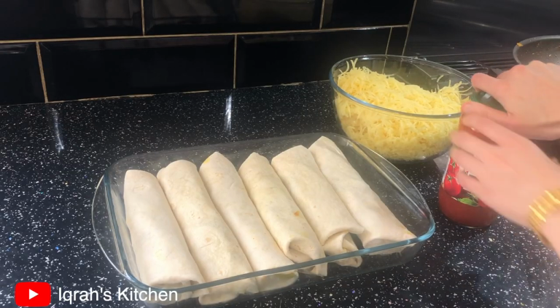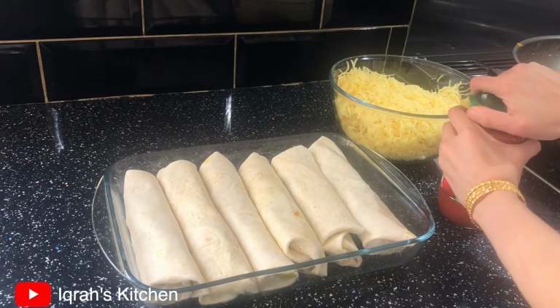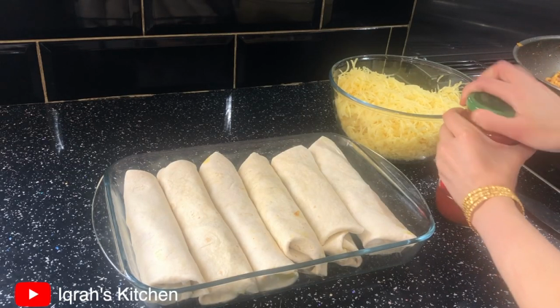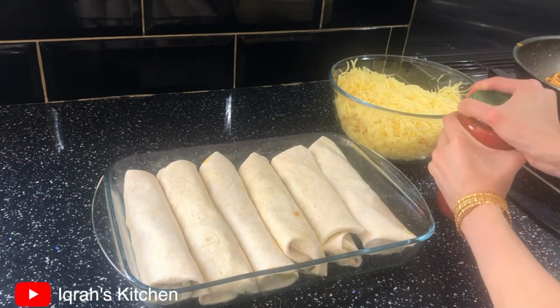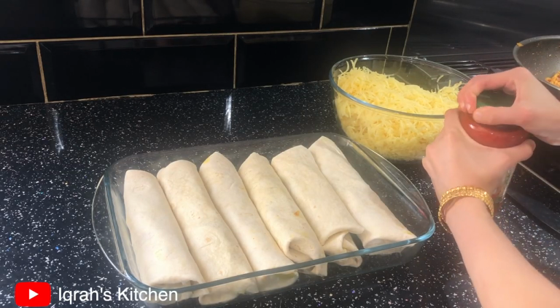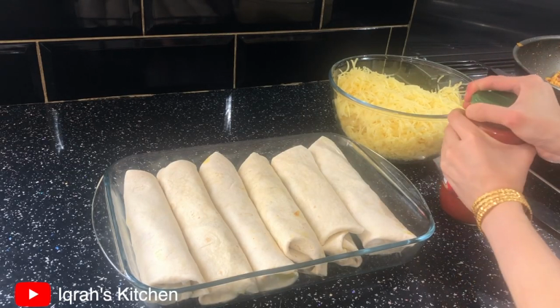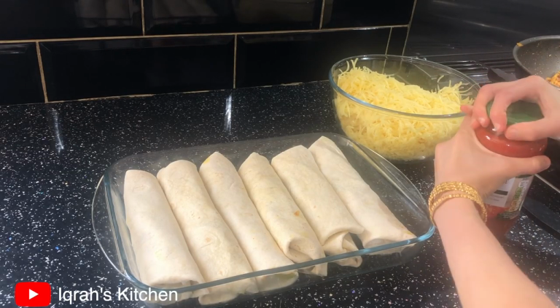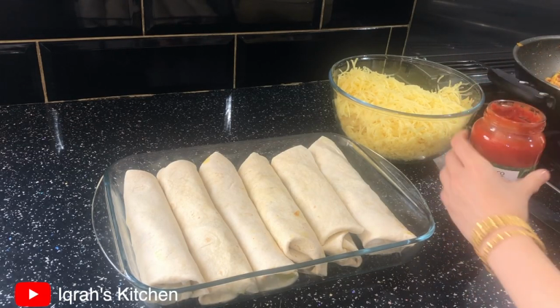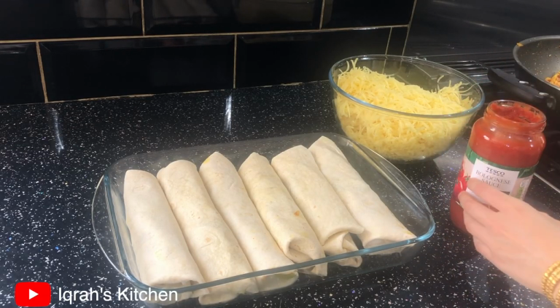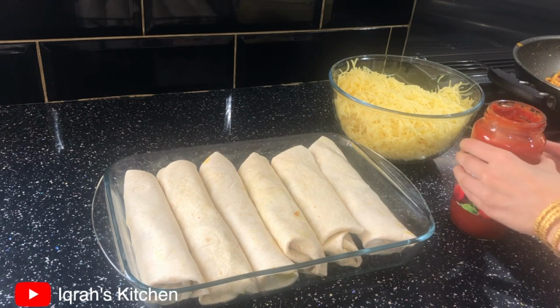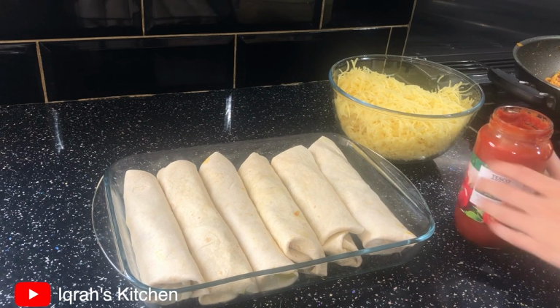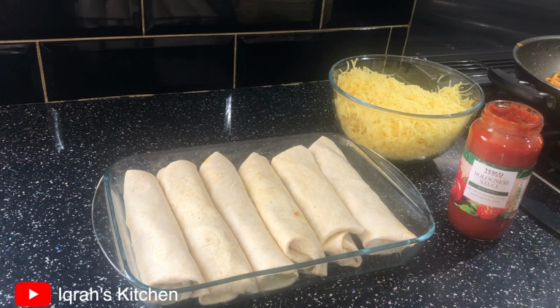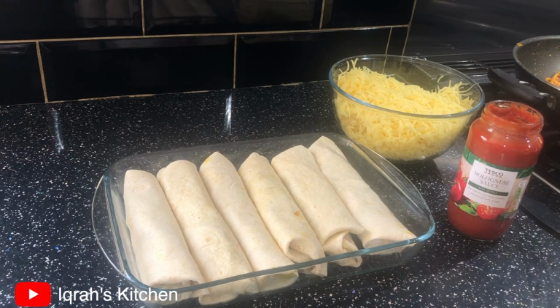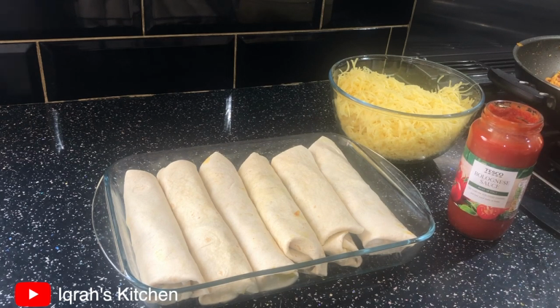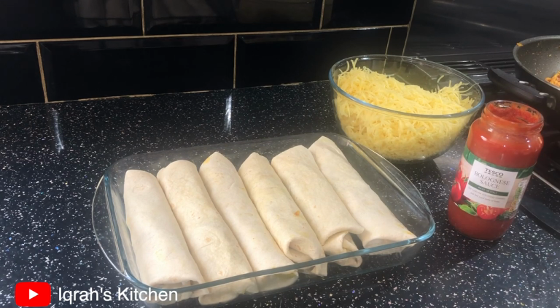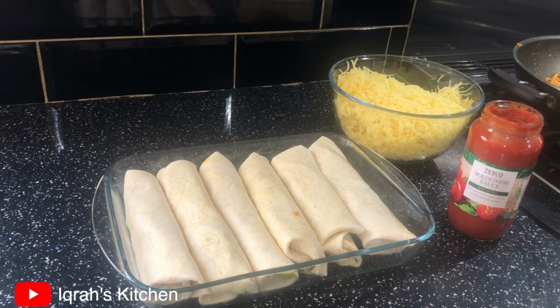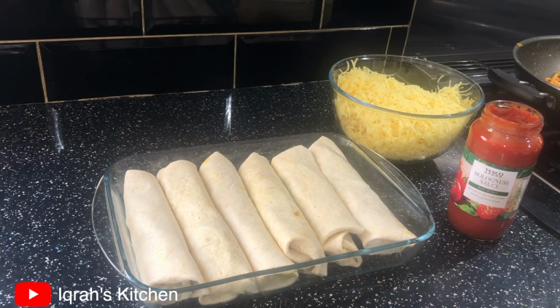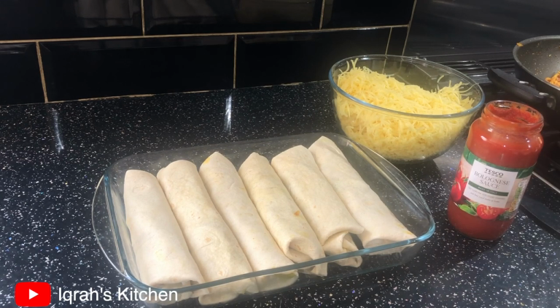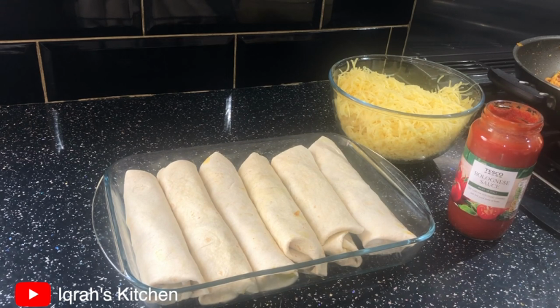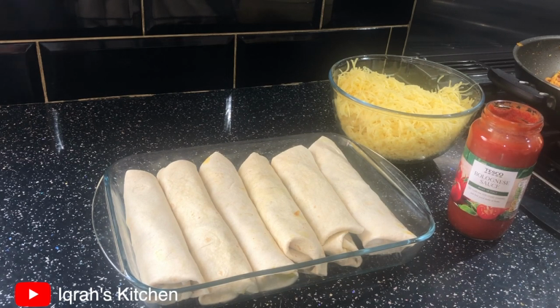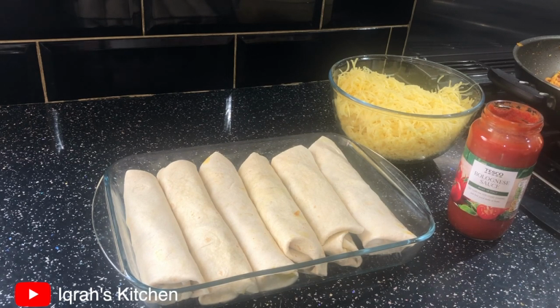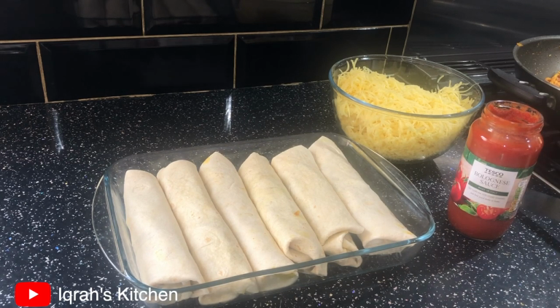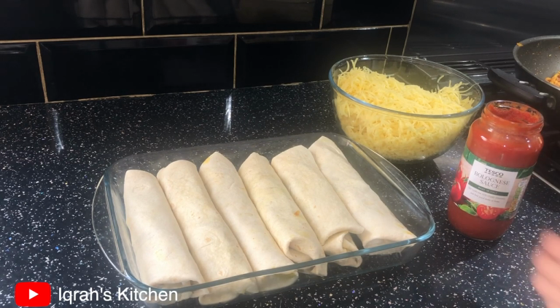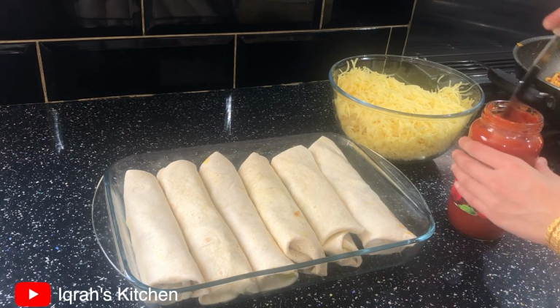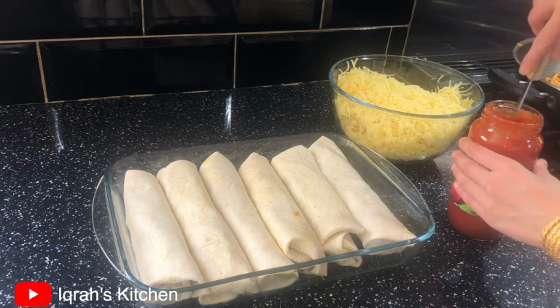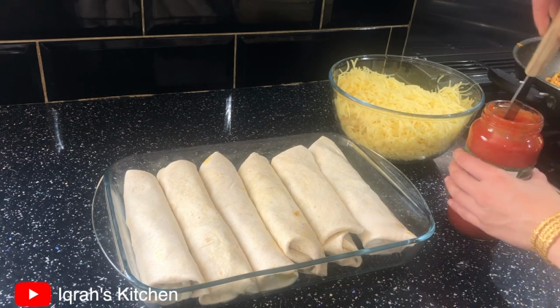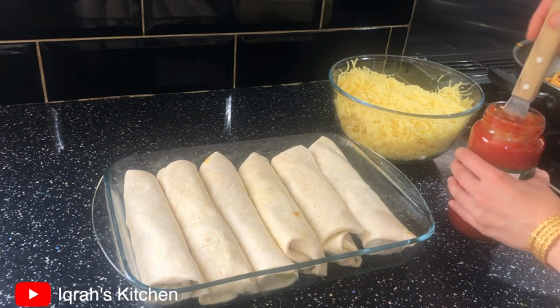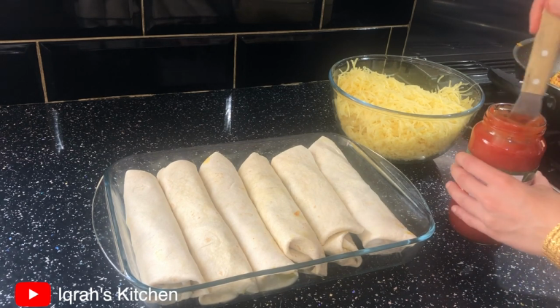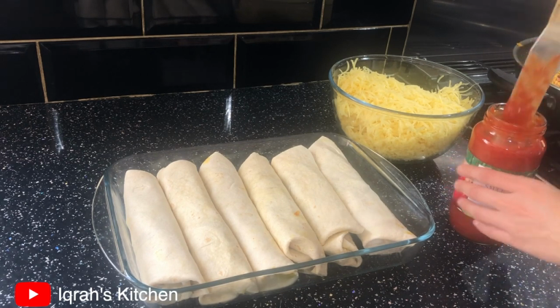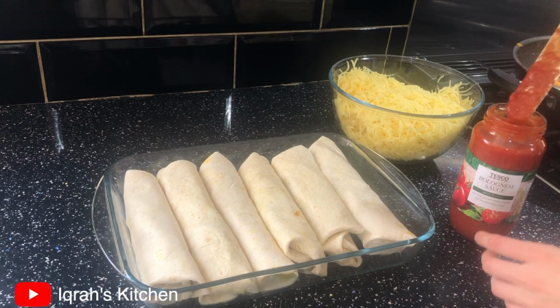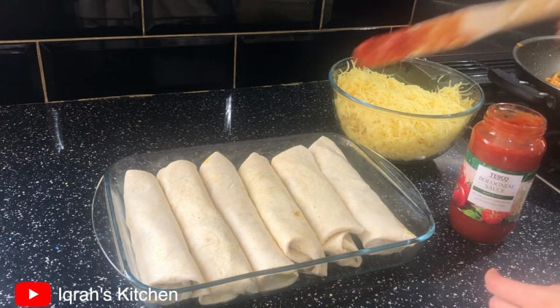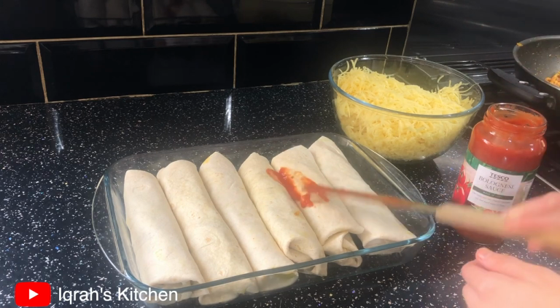Once you have rolled up all your wraps, add in your sauce. I'm using roughly three quarters of the jar — just be generous with how much you're adding.